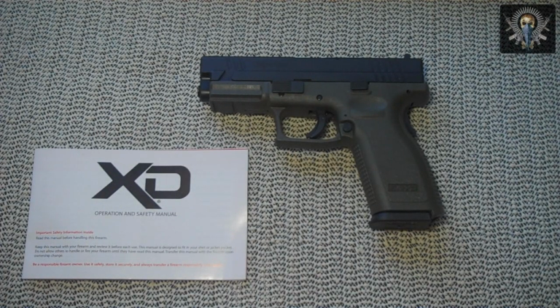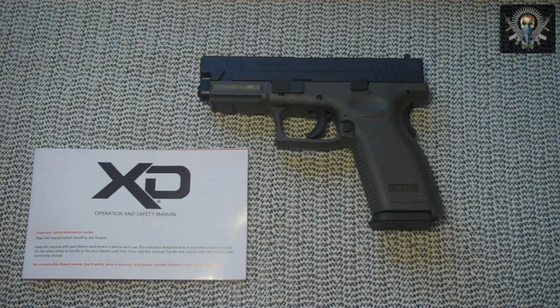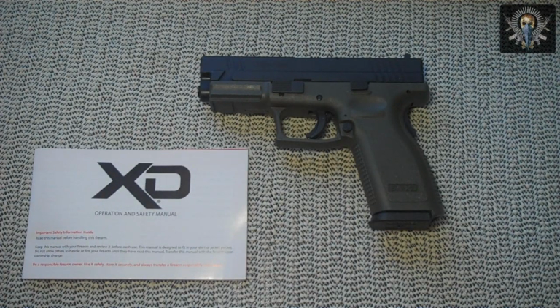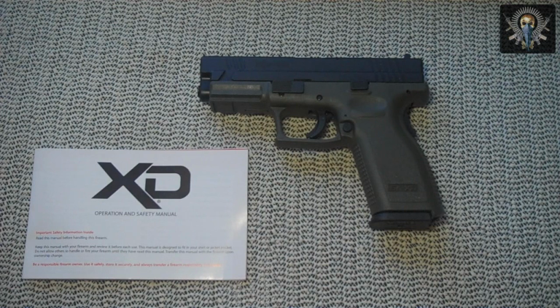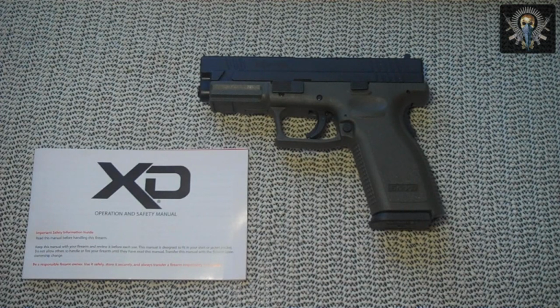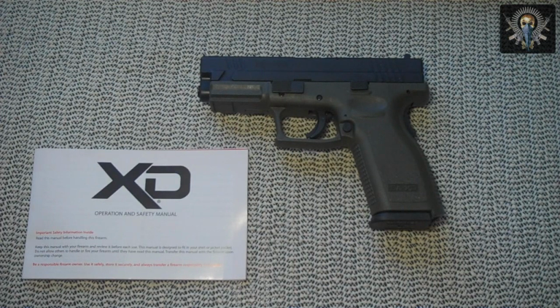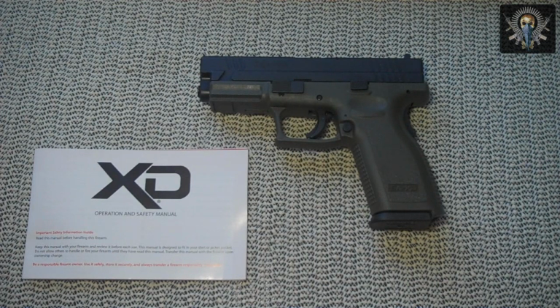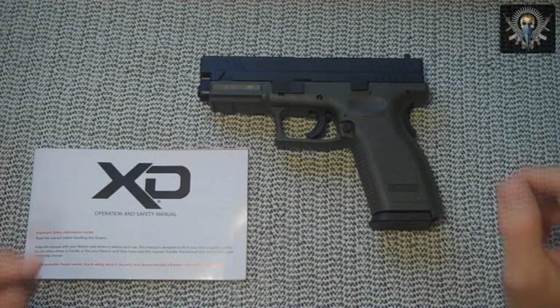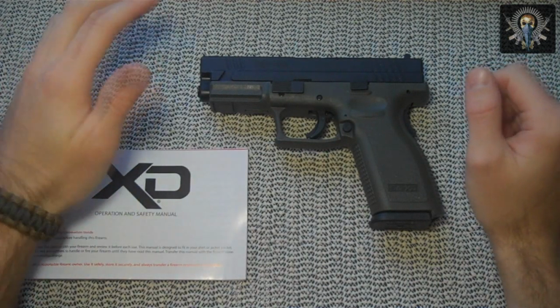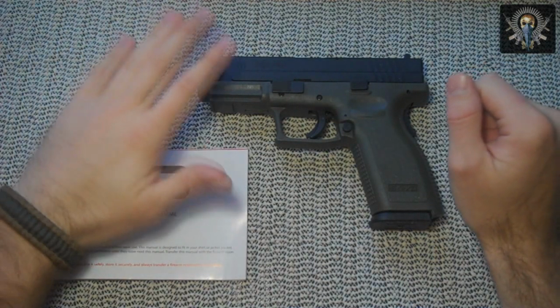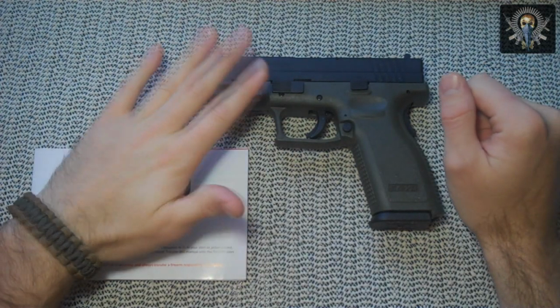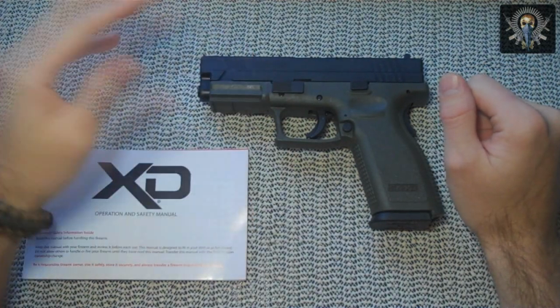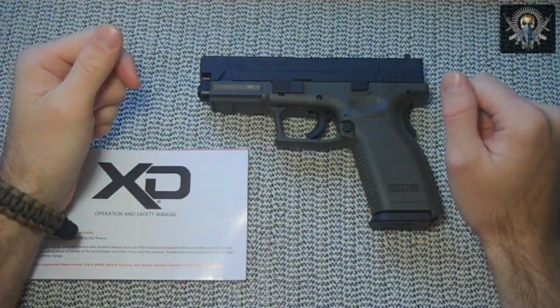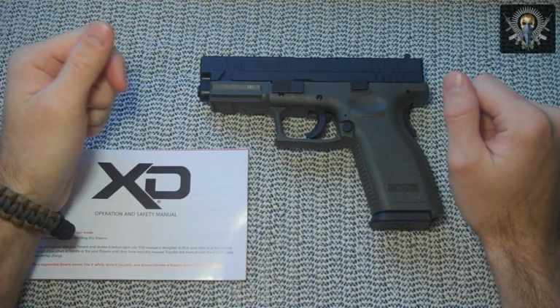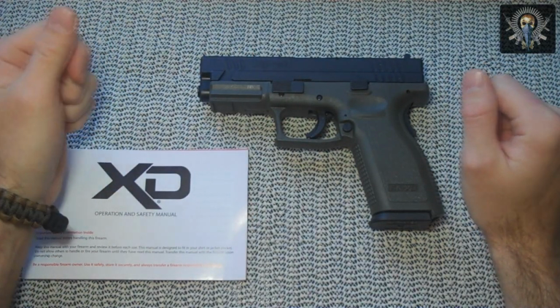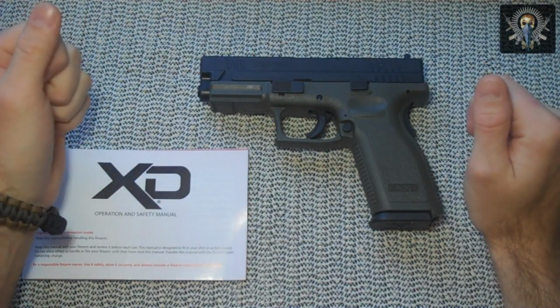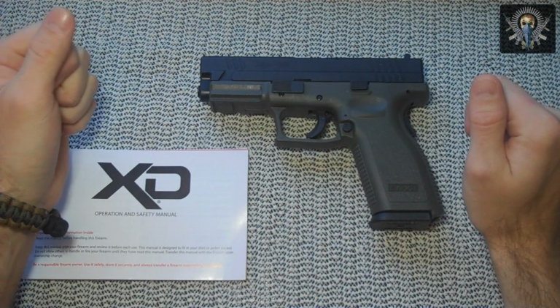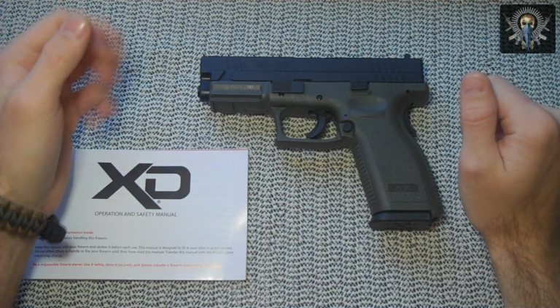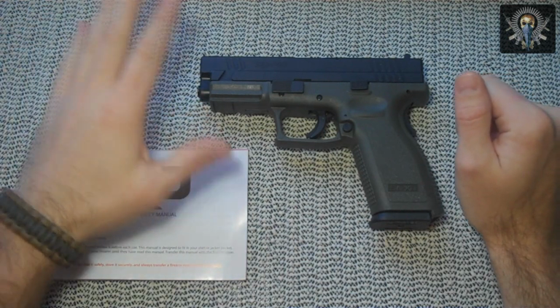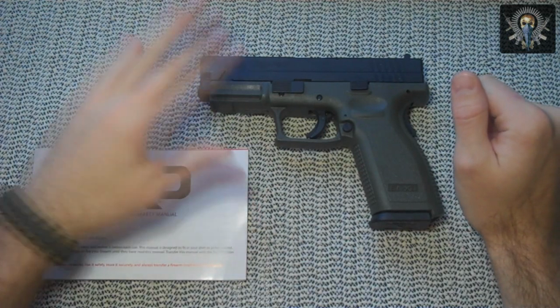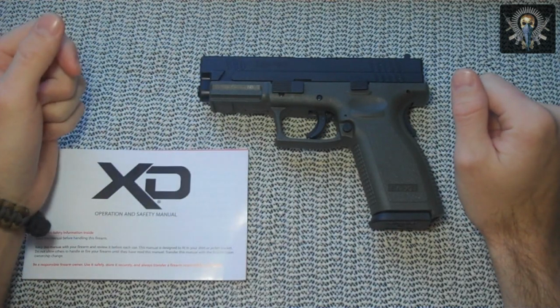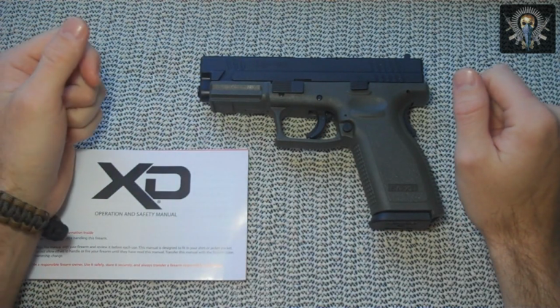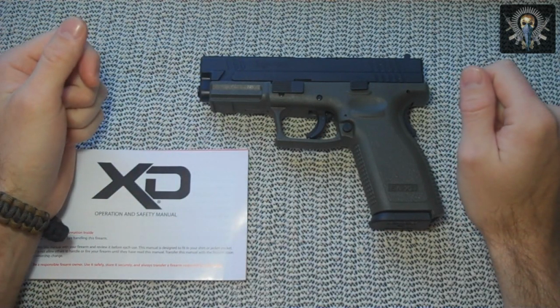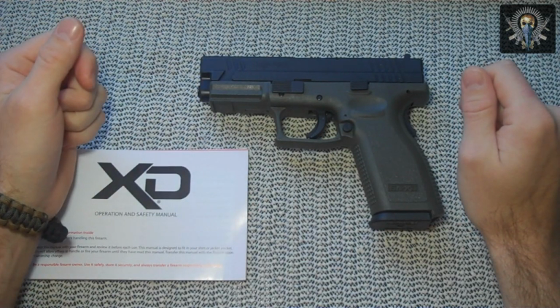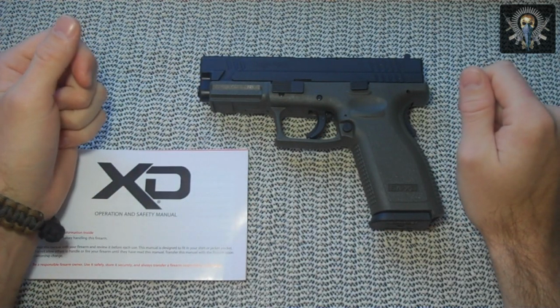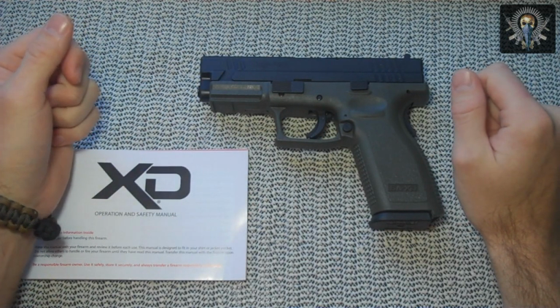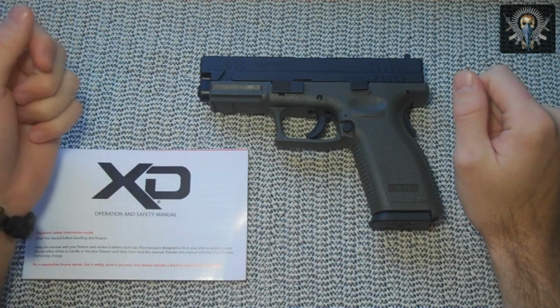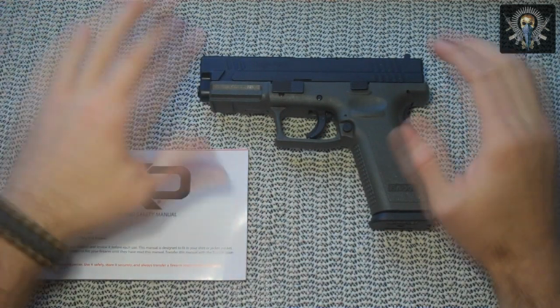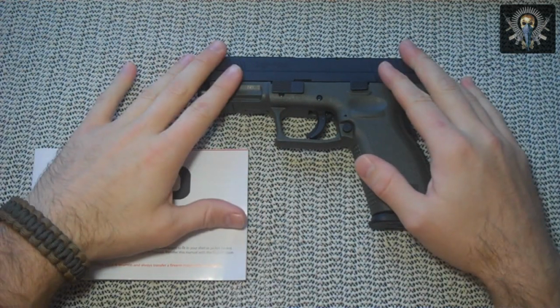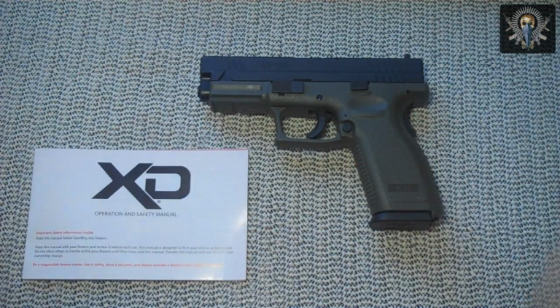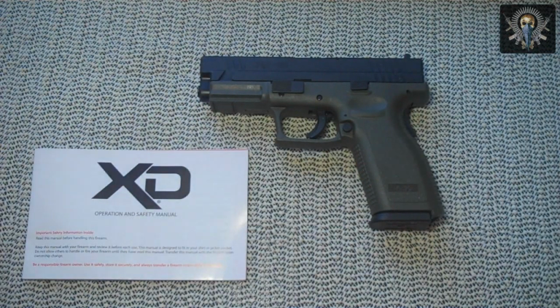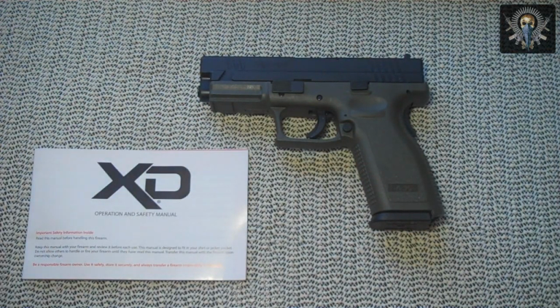What's up YouTube? Welcome to Musti Yeti's Tactical HQ. Today I'm going to be reviewing my fellow Mithers Springfield XD40. This is on loan from a teammate here in the headquarters and I just want to thank him for letting me borrow this for a little while to do this review.